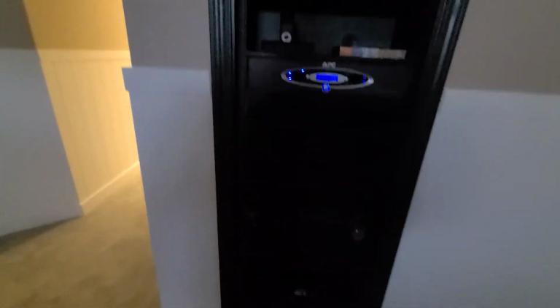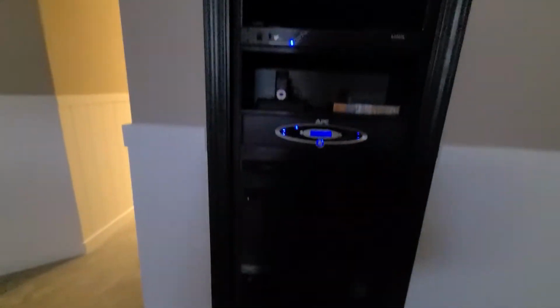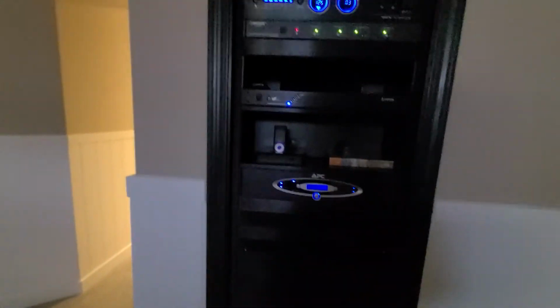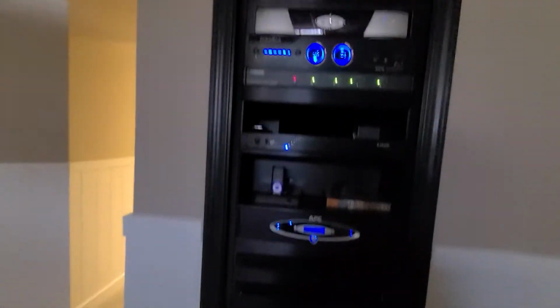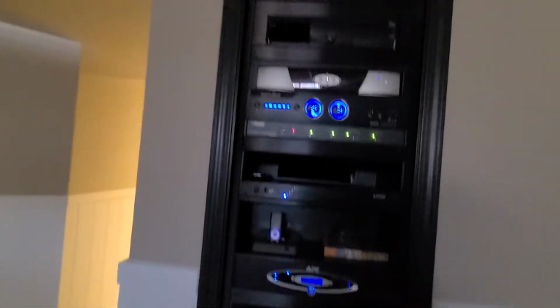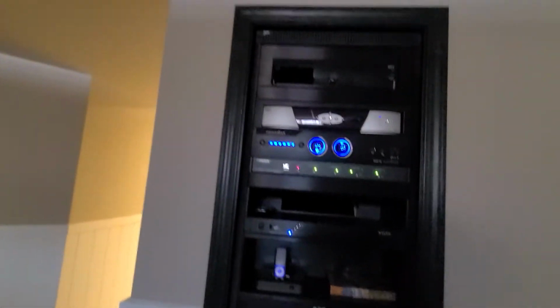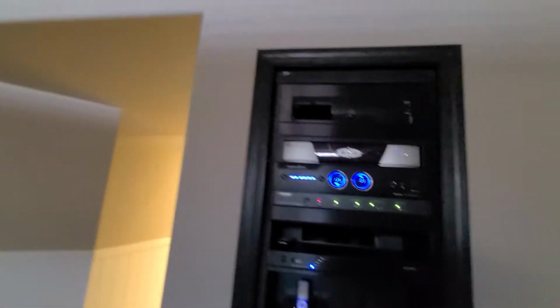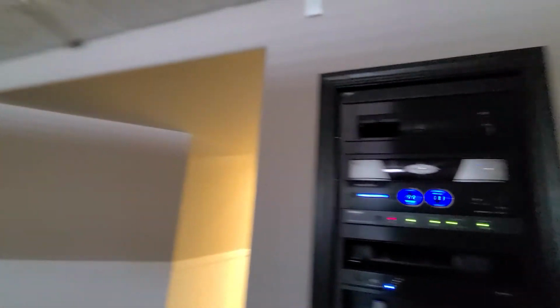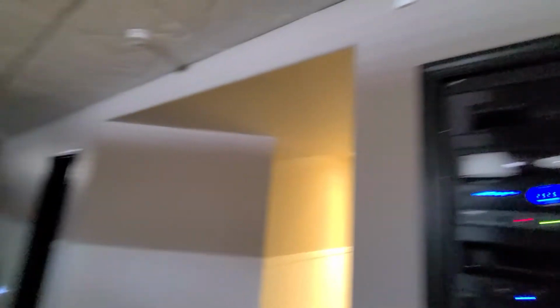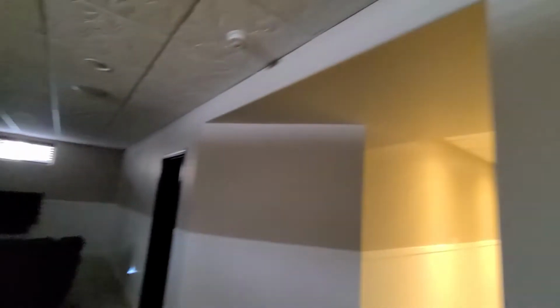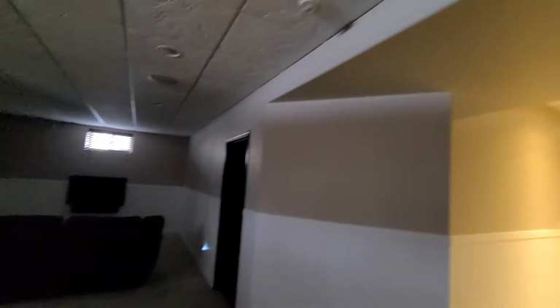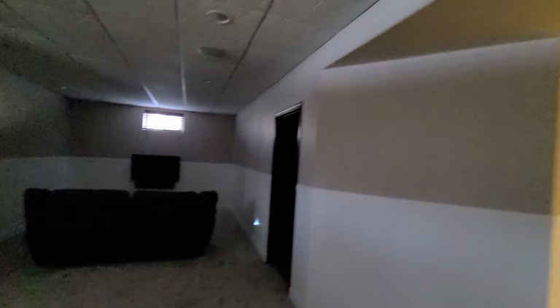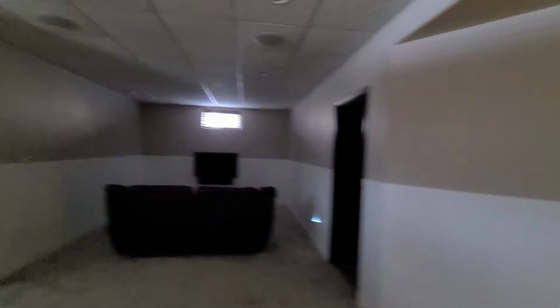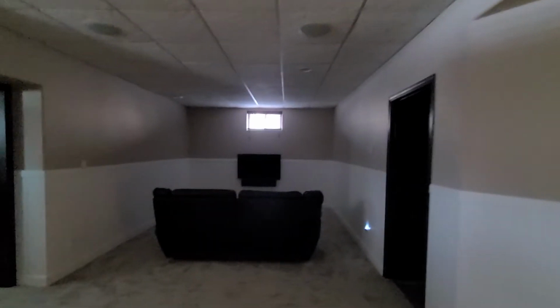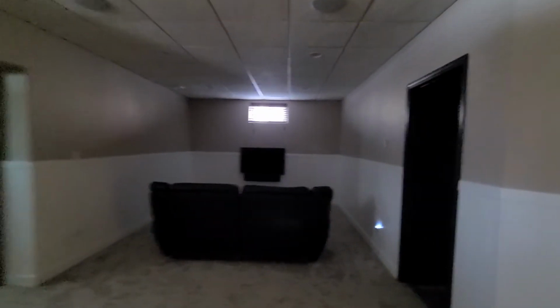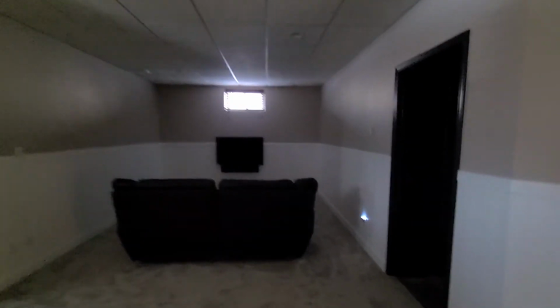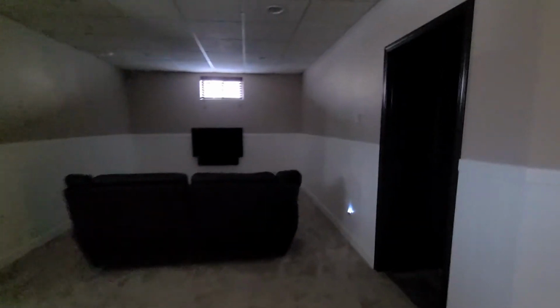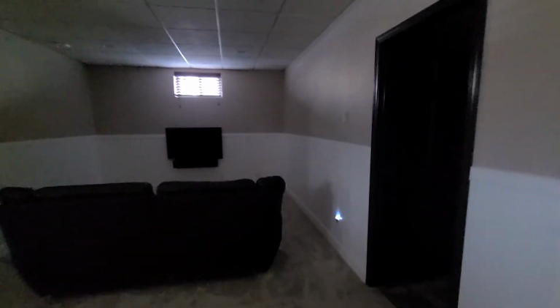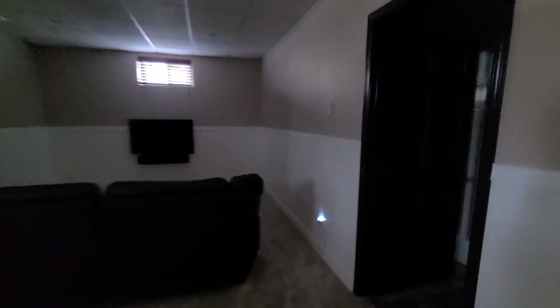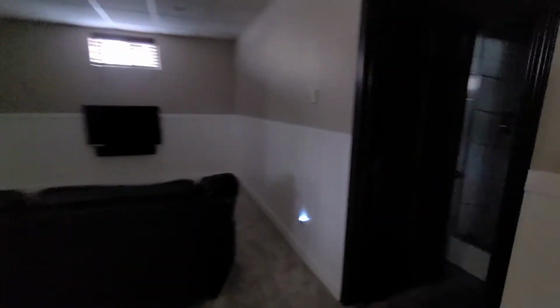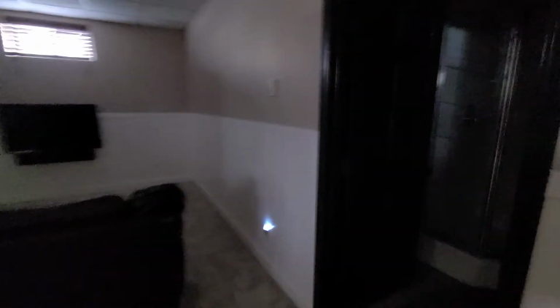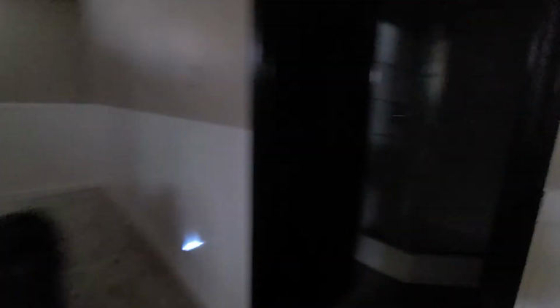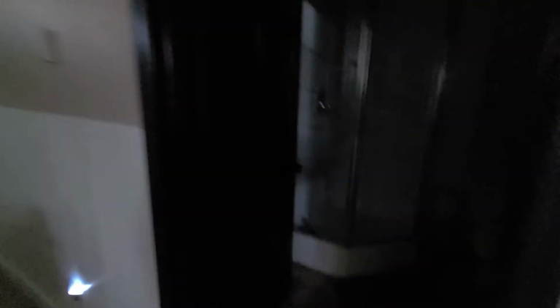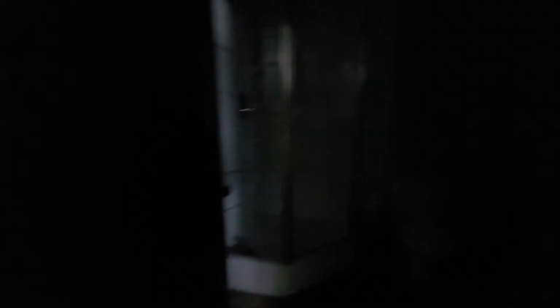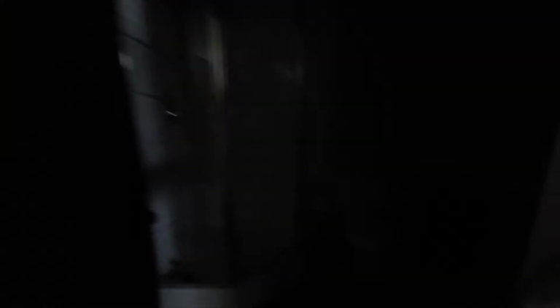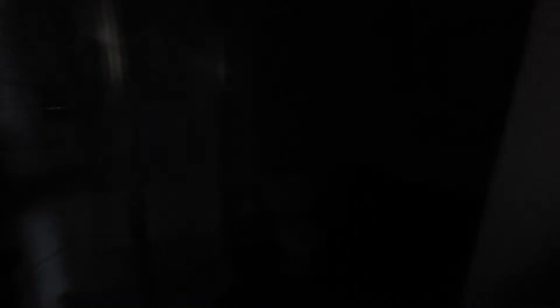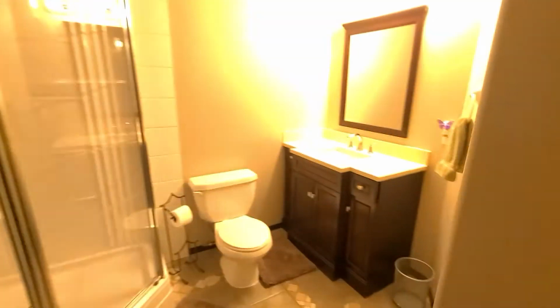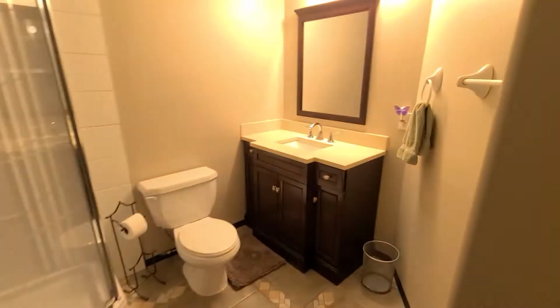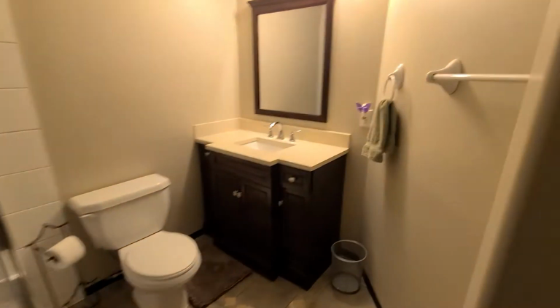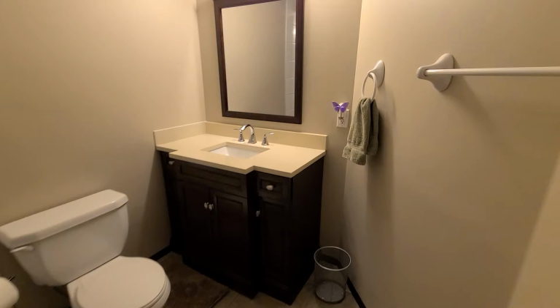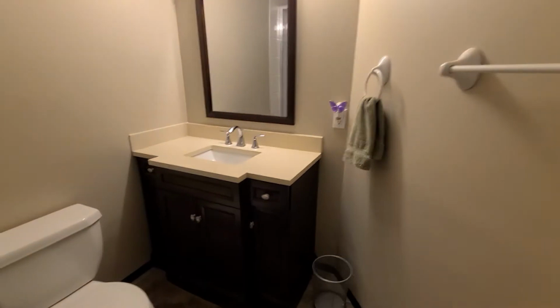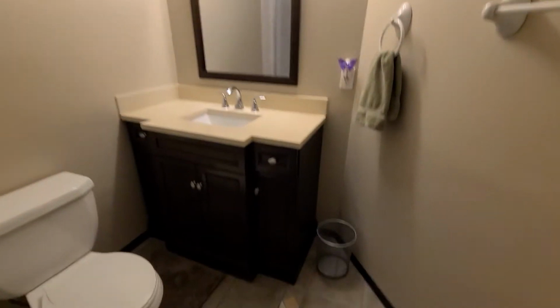Lots of AV equipment going on there. Here's the main bath for the basement.